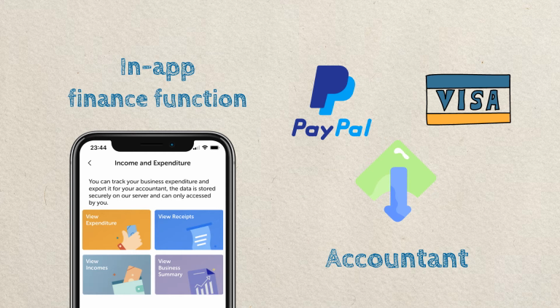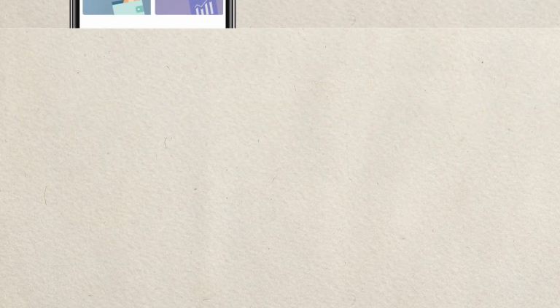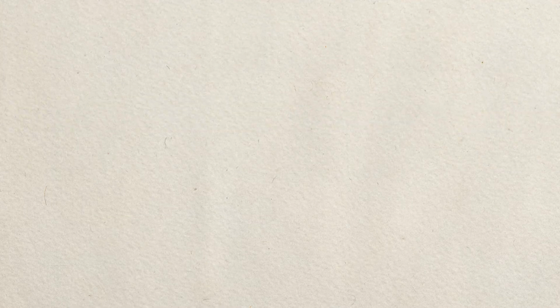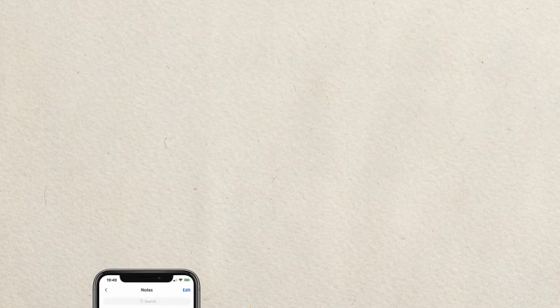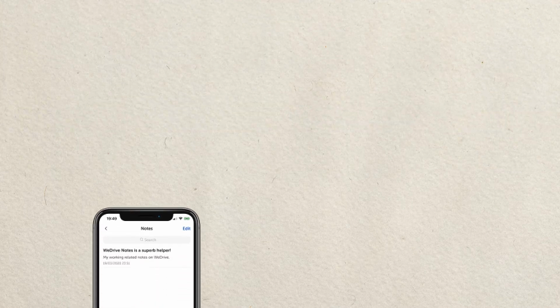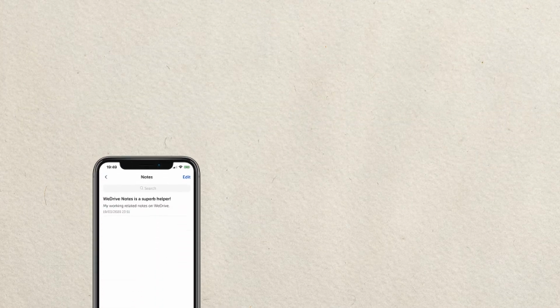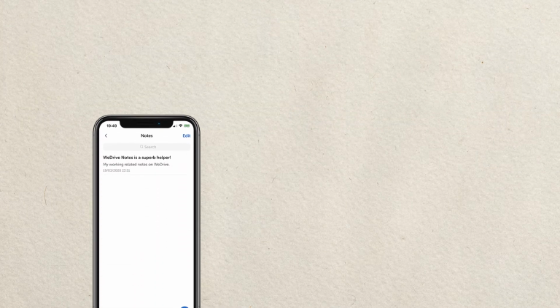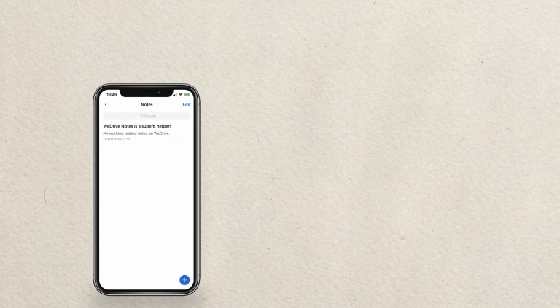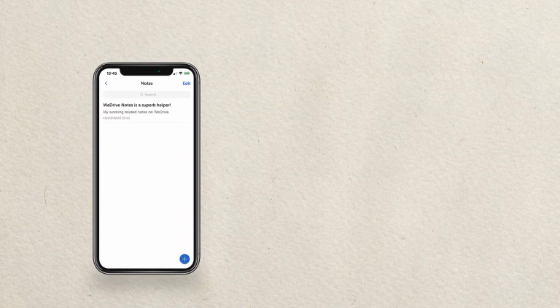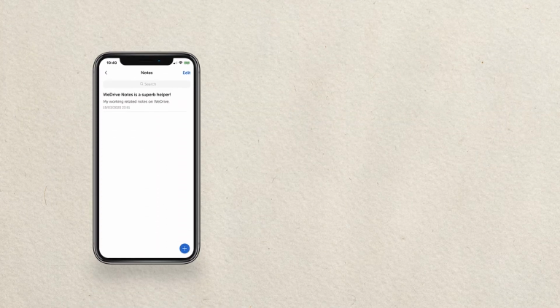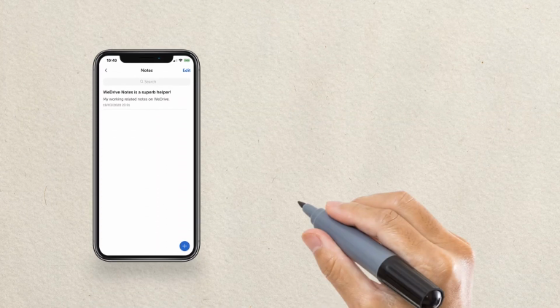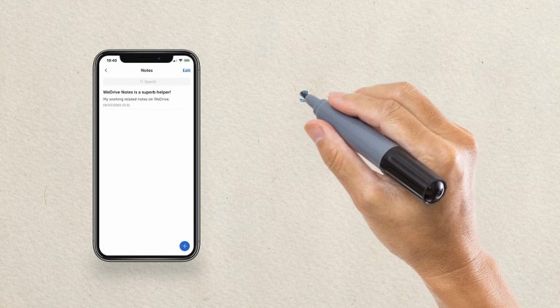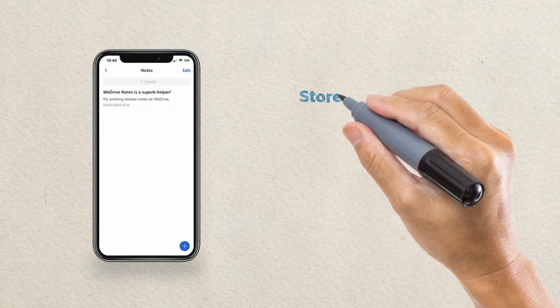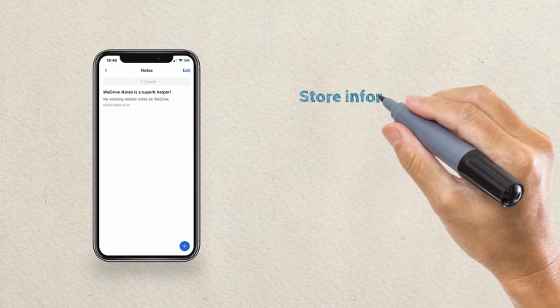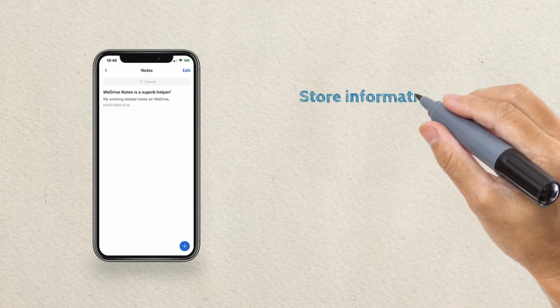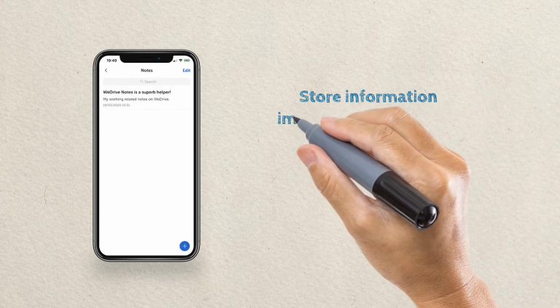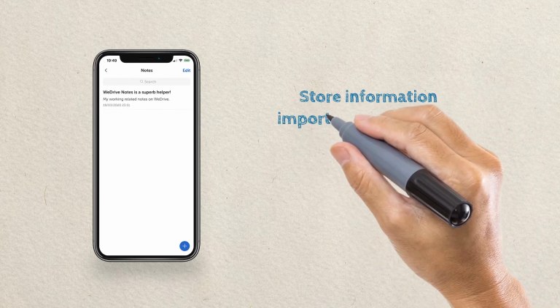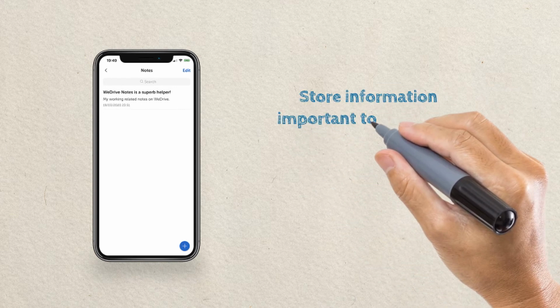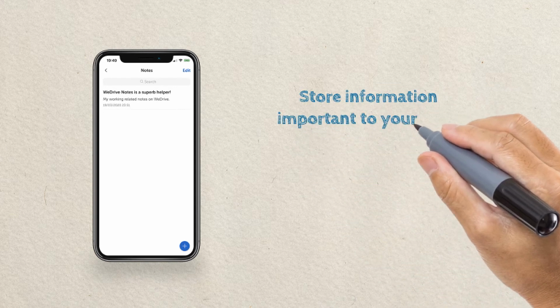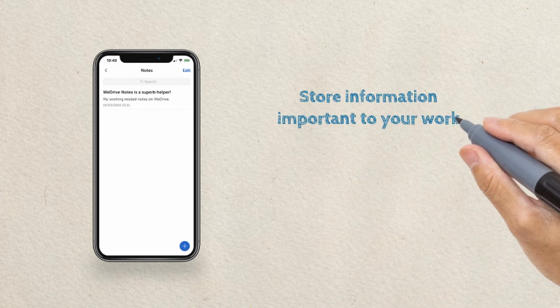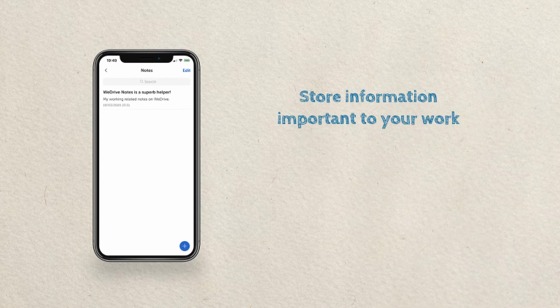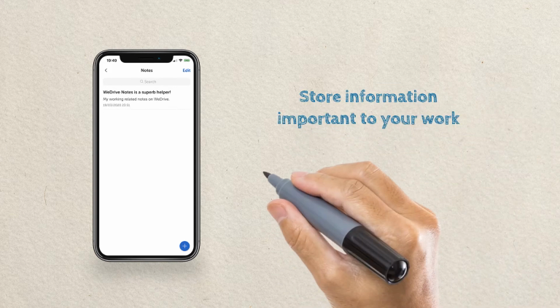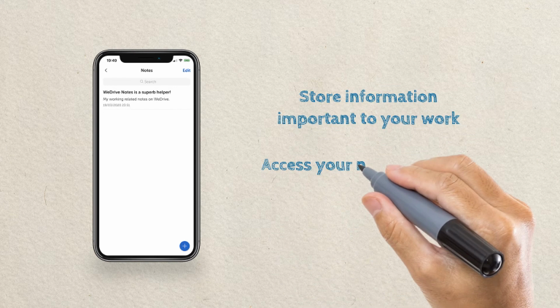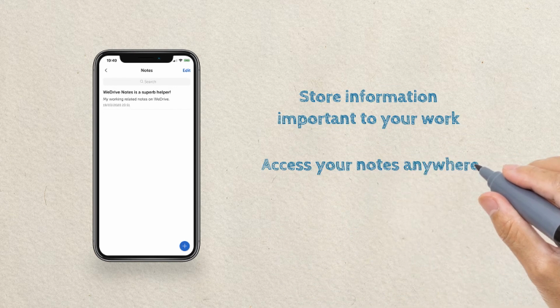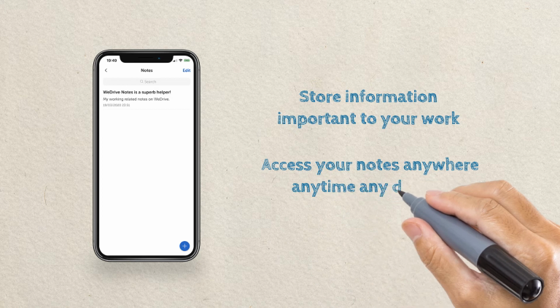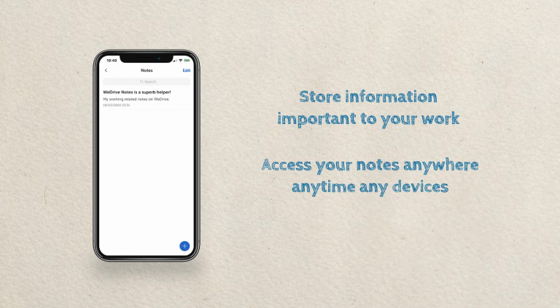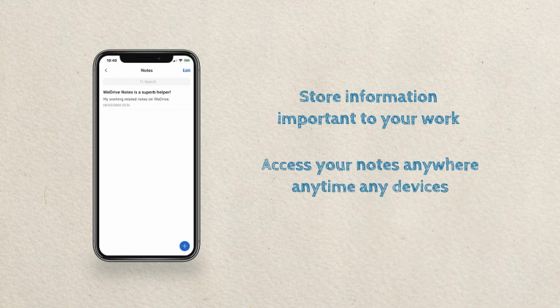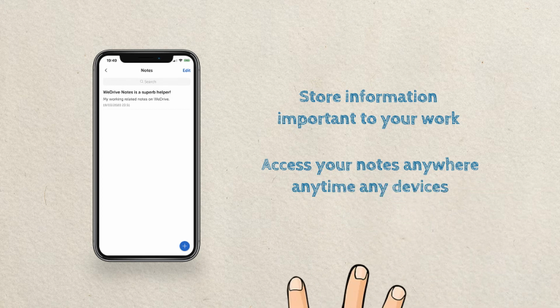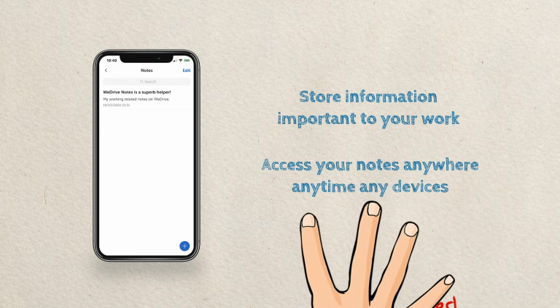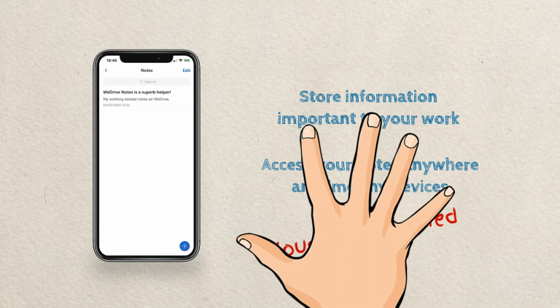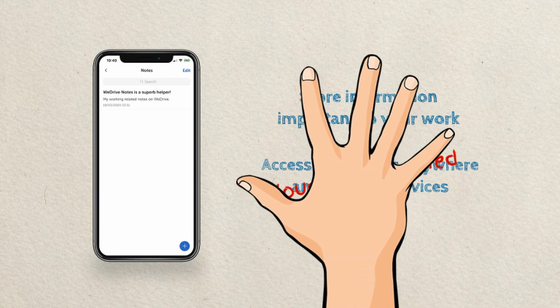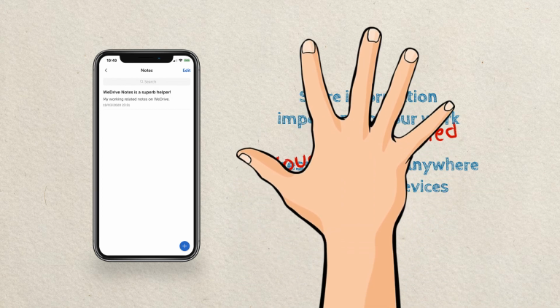Our in-app notes function lets you quickly store information important to your work. As WeDrive is powered by cloud technology, you're able to access all of your notes with convenience — any time, anywhere, across all of your devices.